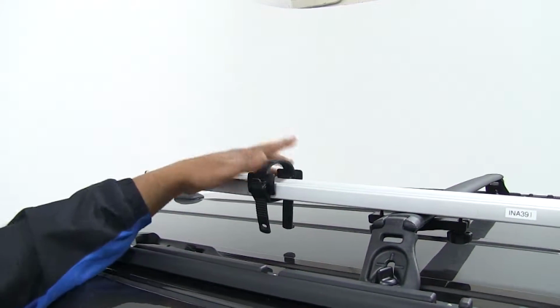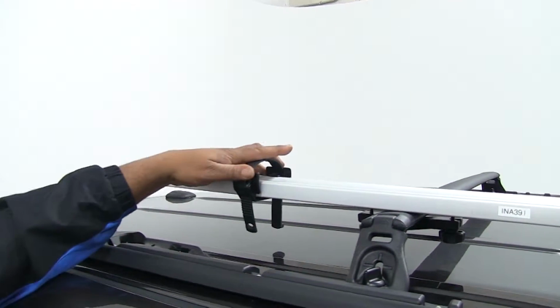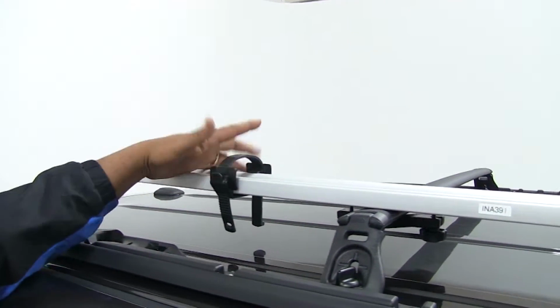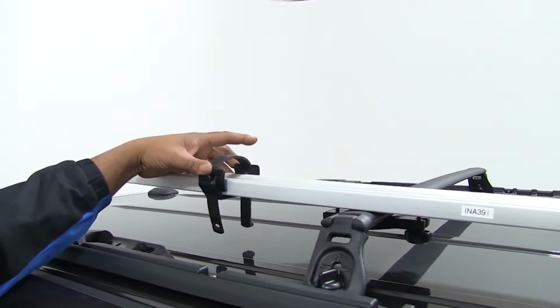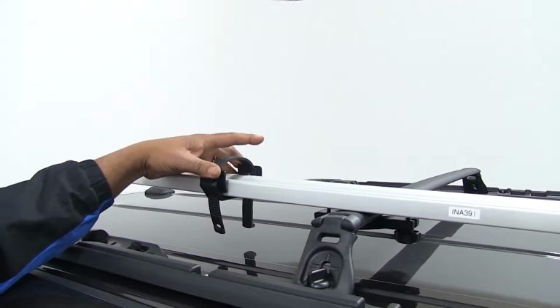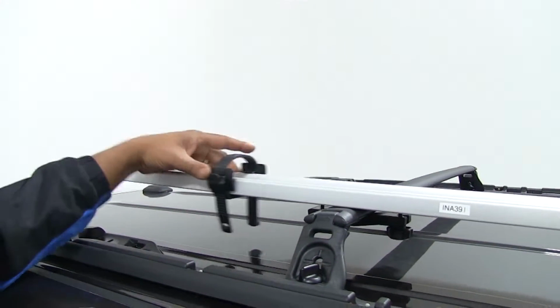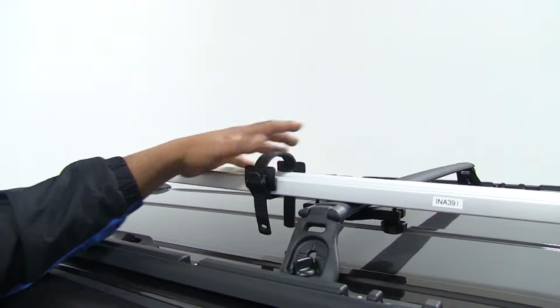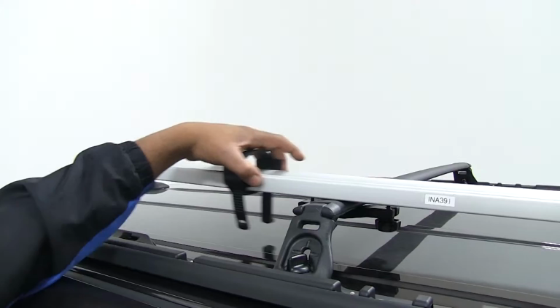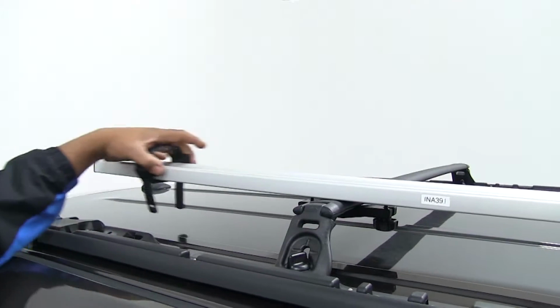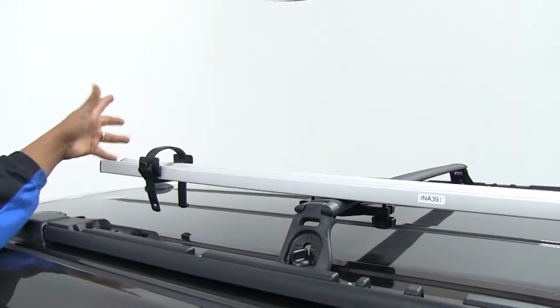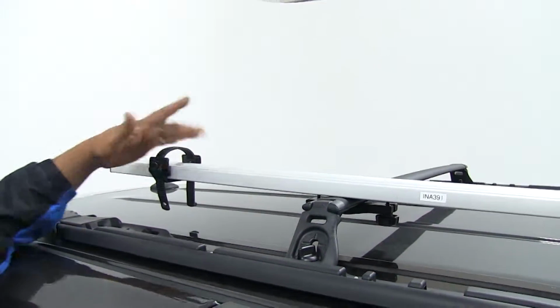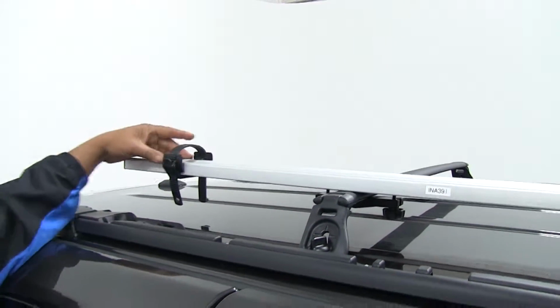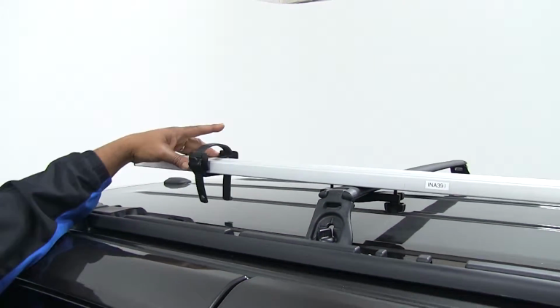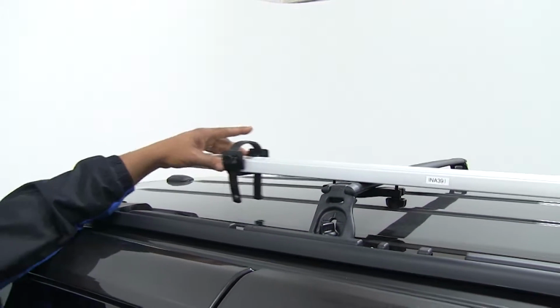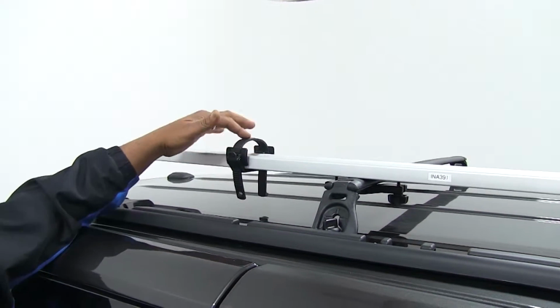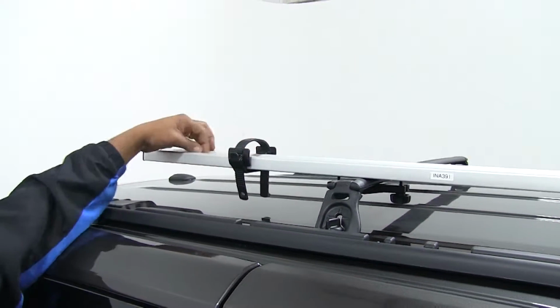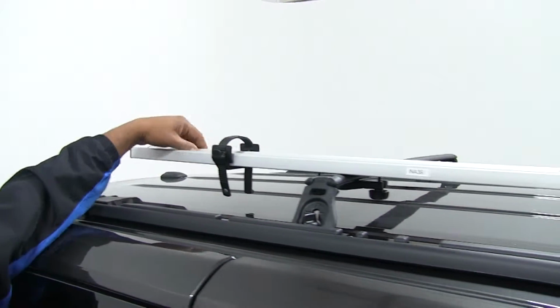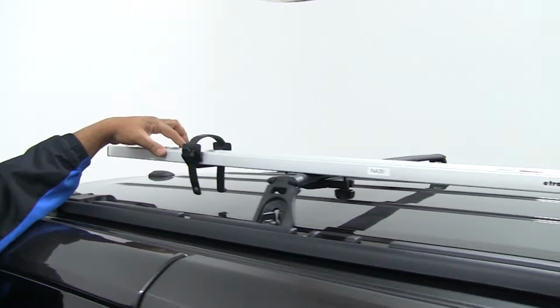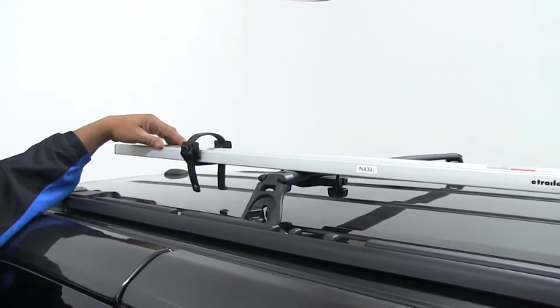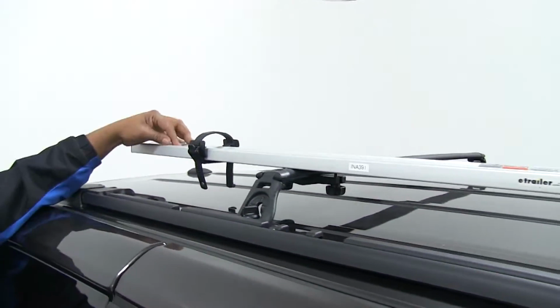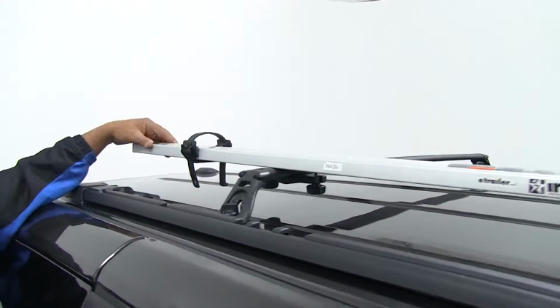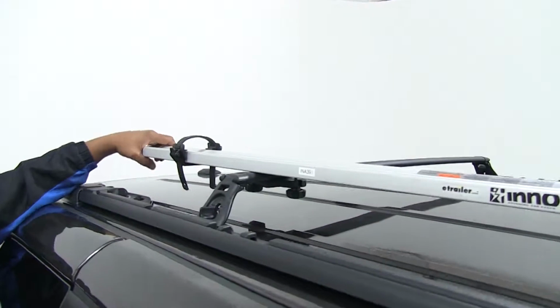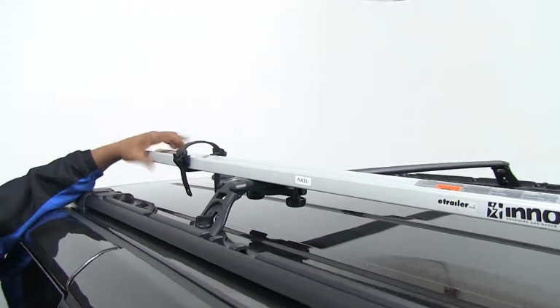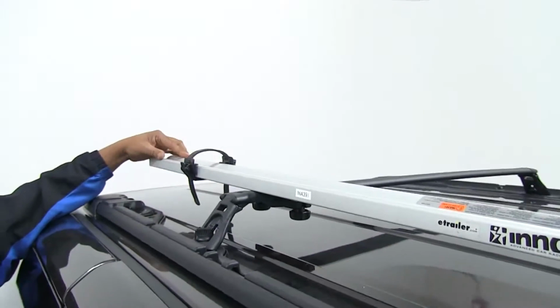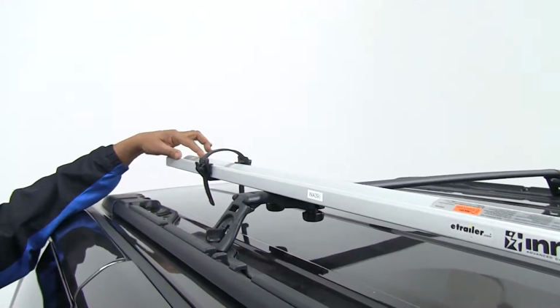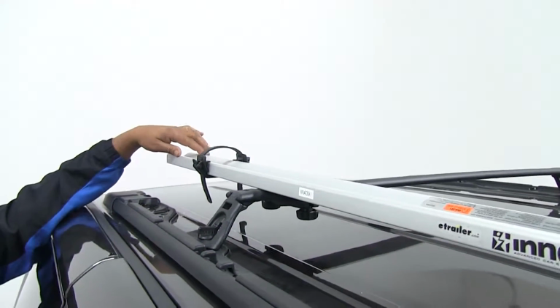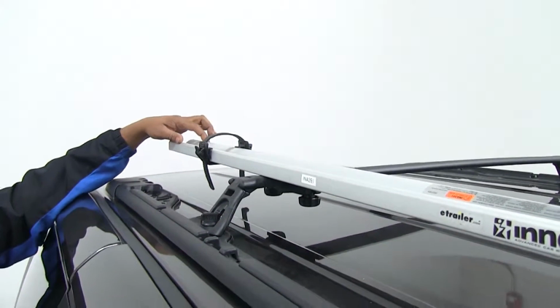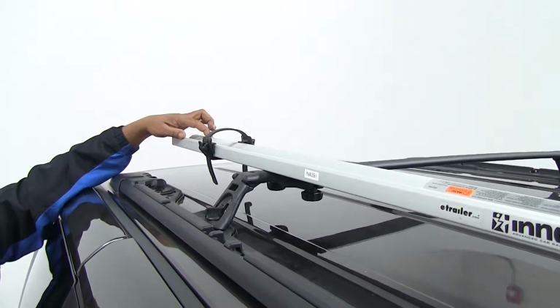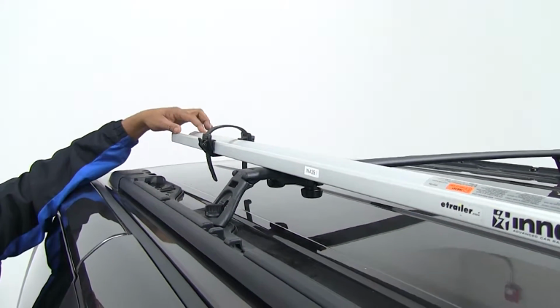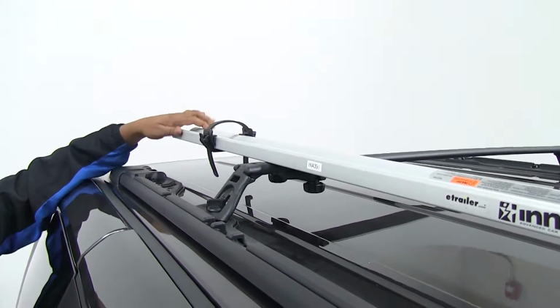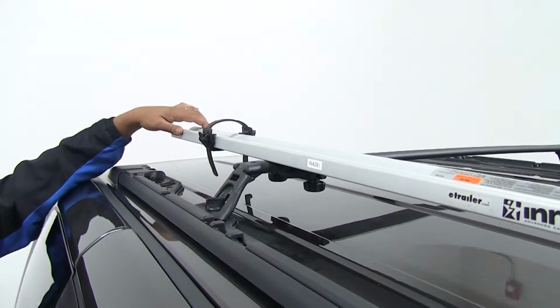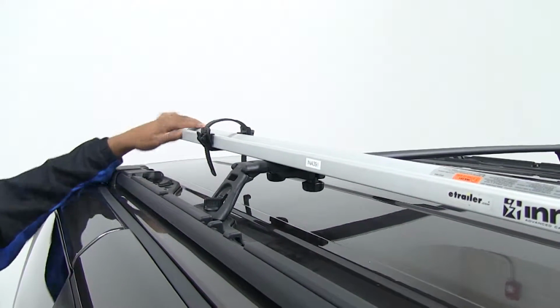Just to show you that this actually moves up and down the frame — so if you have a bigger bike or a smaller bike, you can adjust it. And the frame itself, where we put our wheel, the carrier can fit pretty much any size tire up to mountain bike tires.